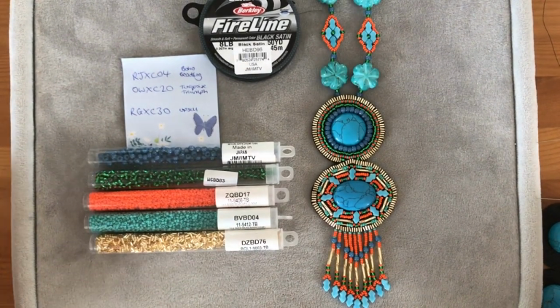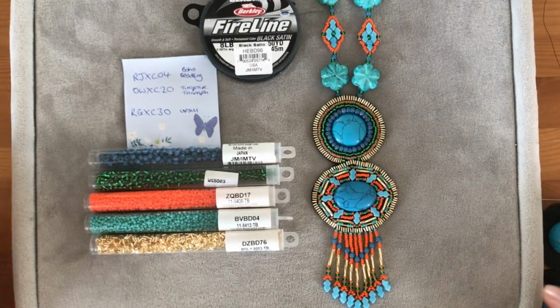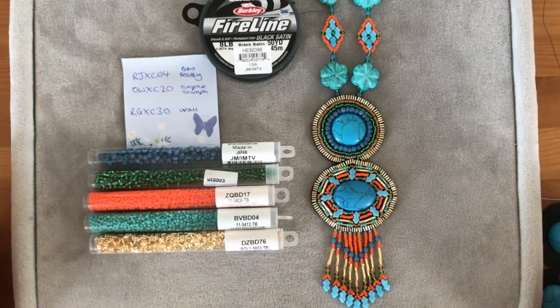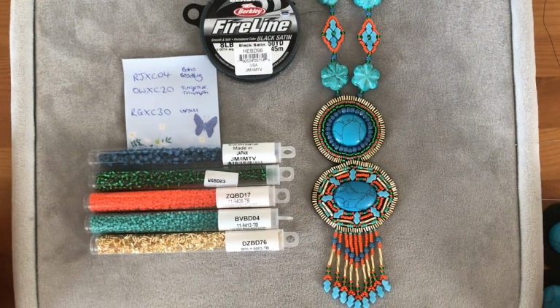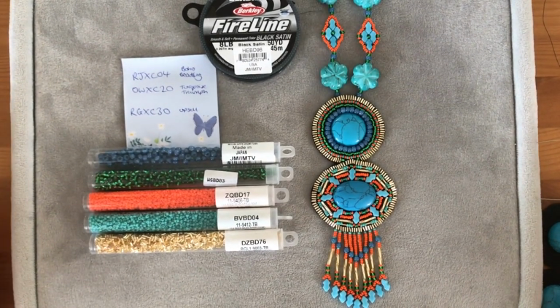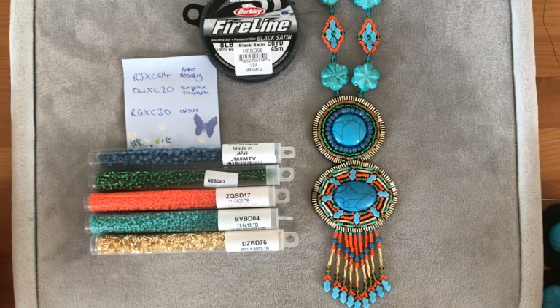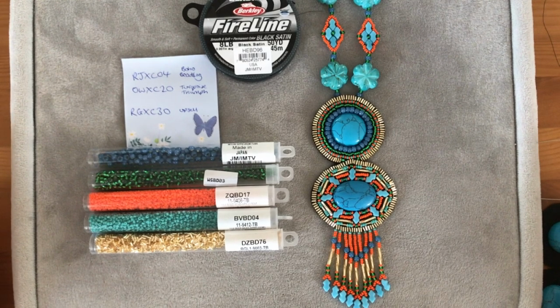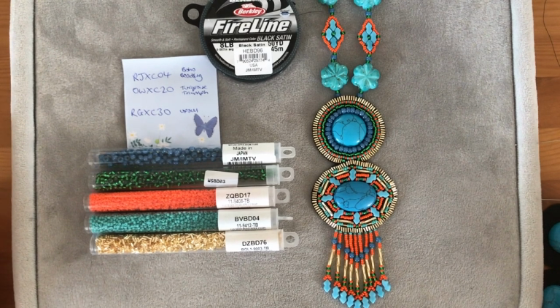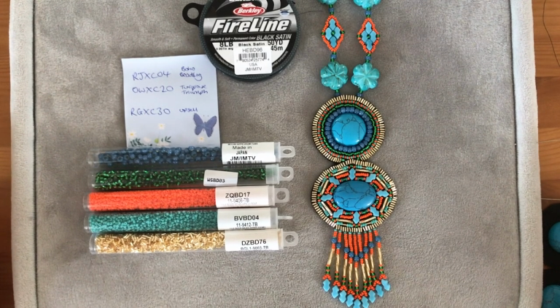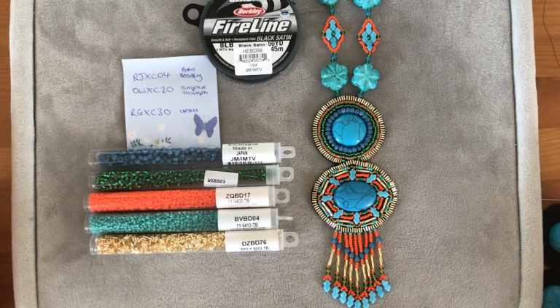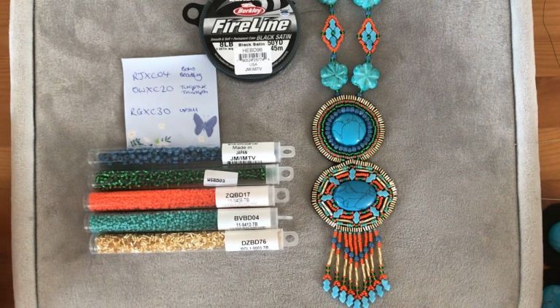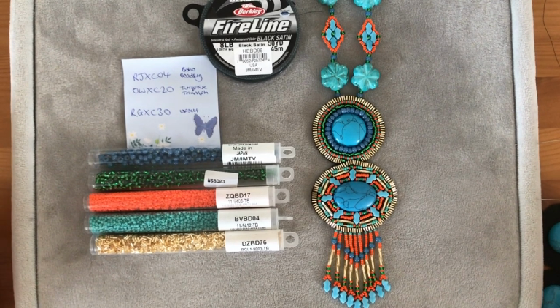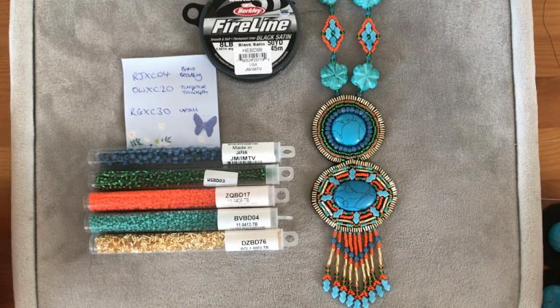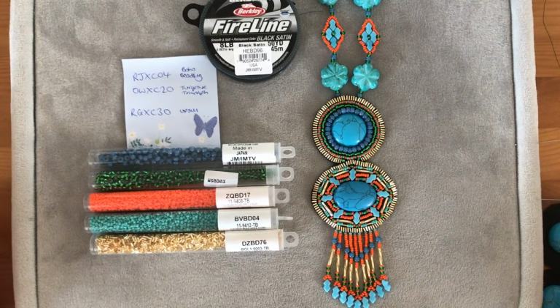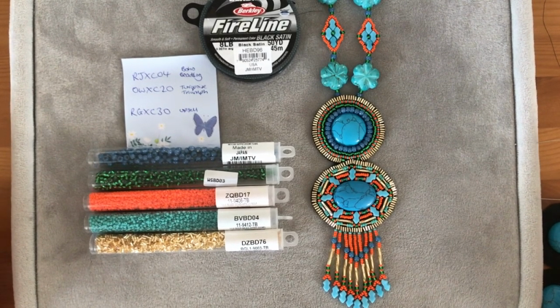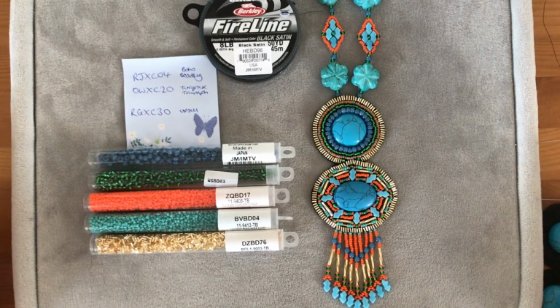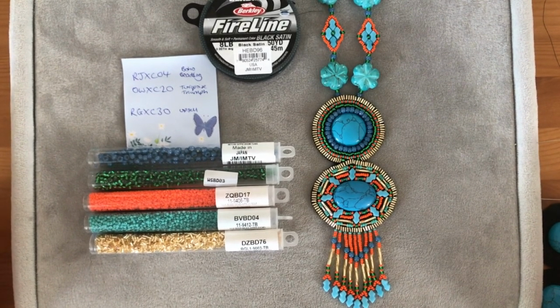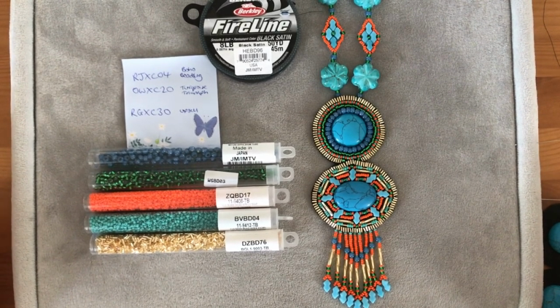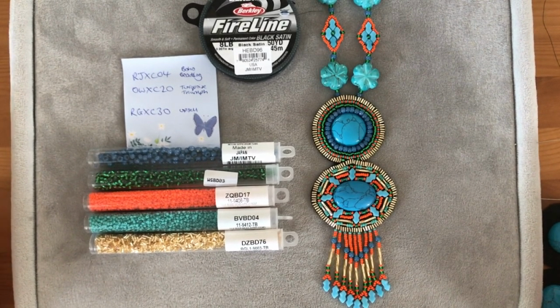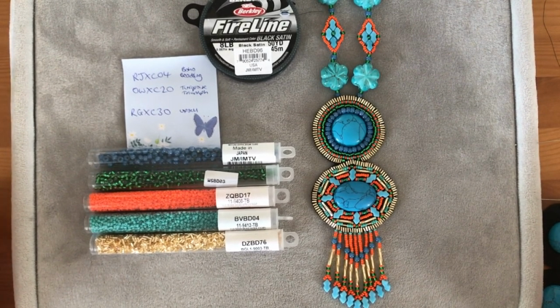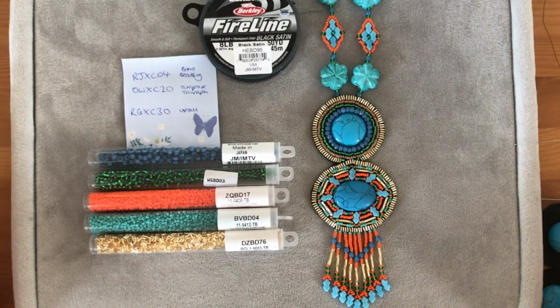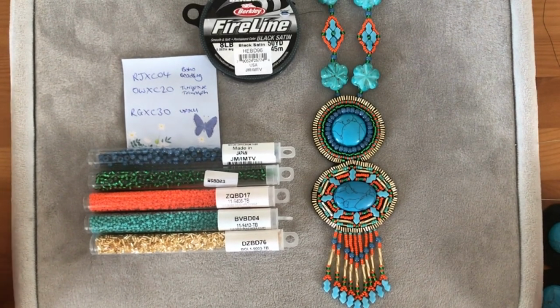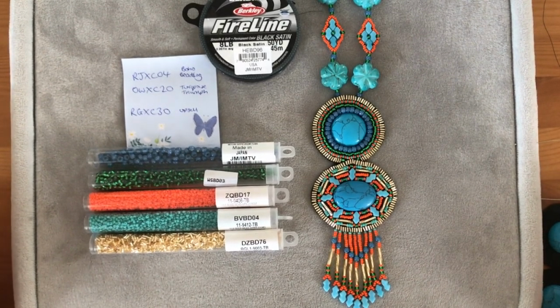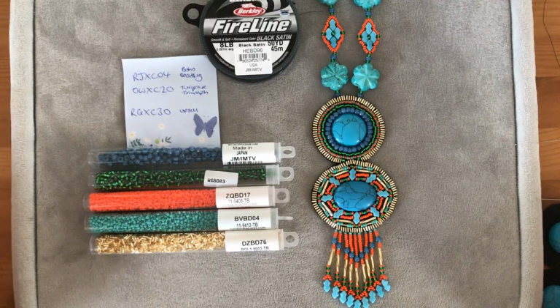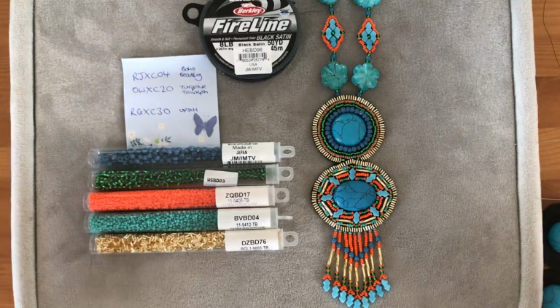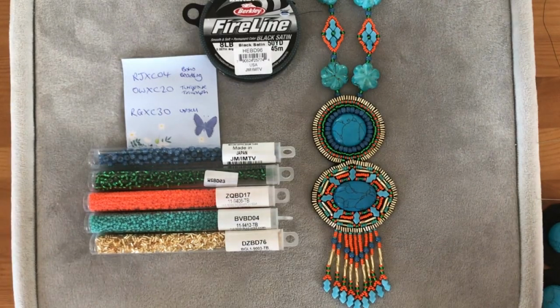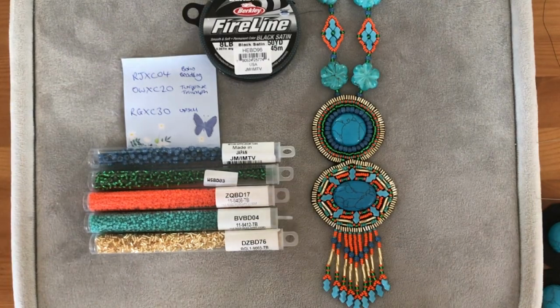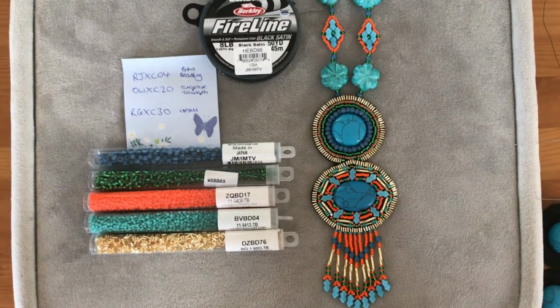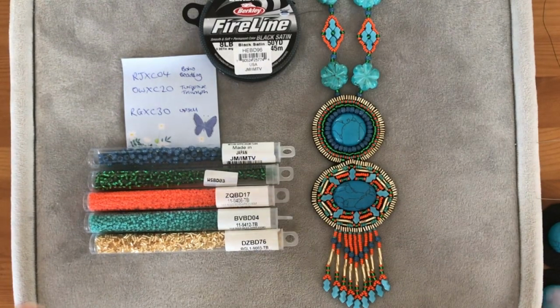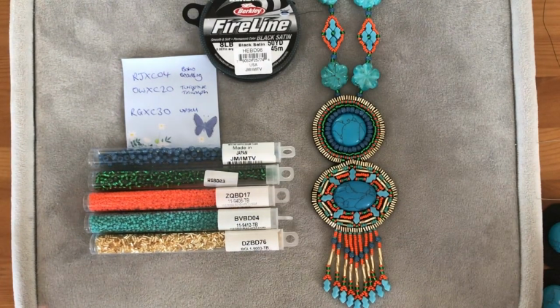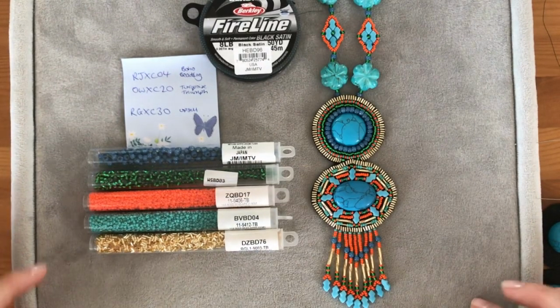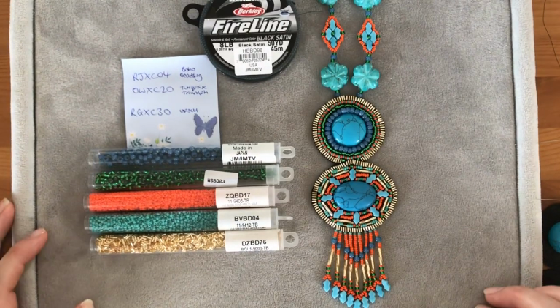Hello, this is Hannah Osborne for Jewellery Maker and today I'm going to be showing you how to make this bead embroidery style boho-esque necklace.